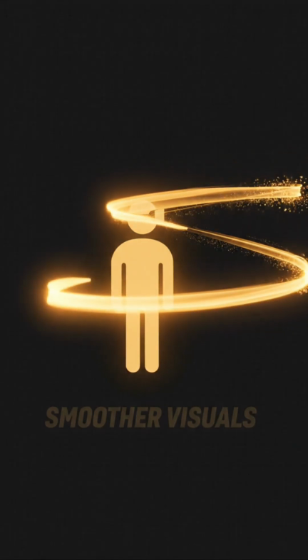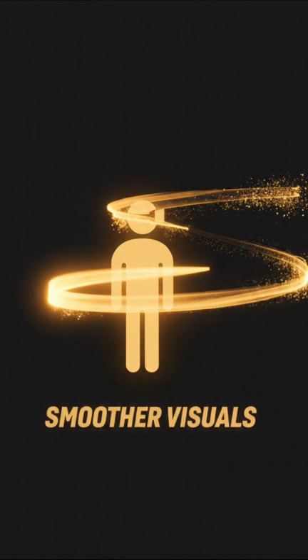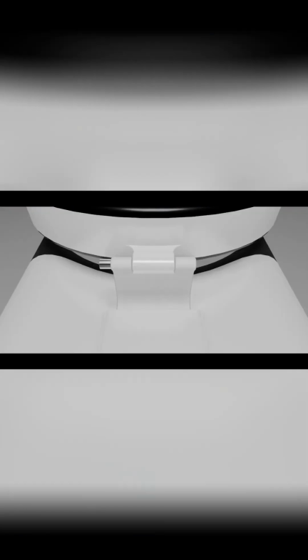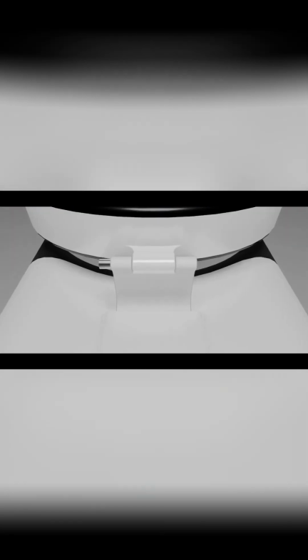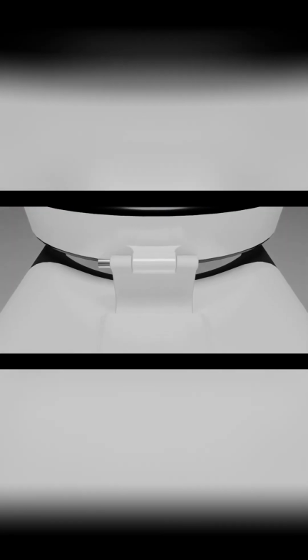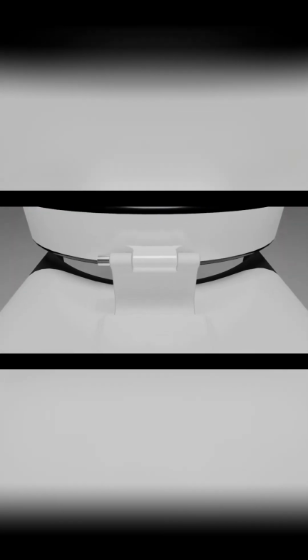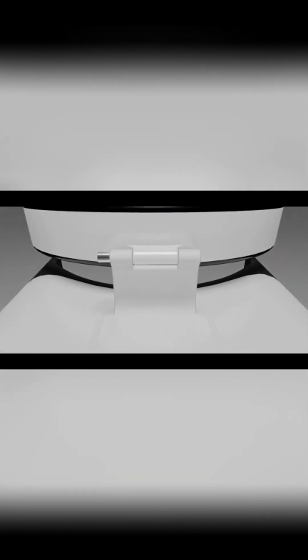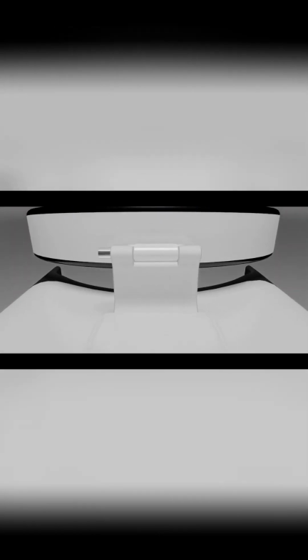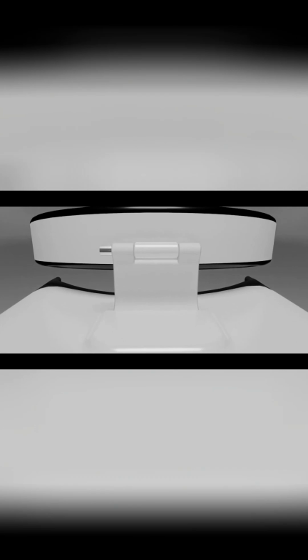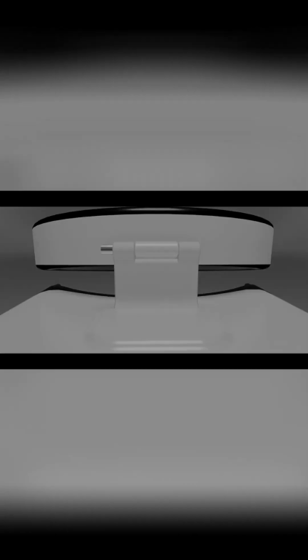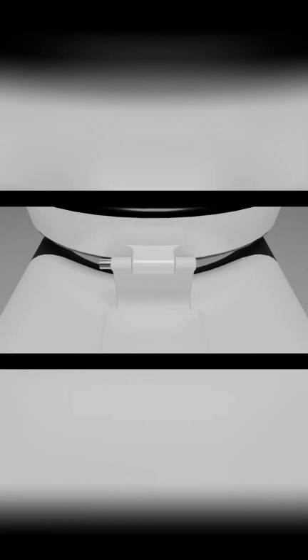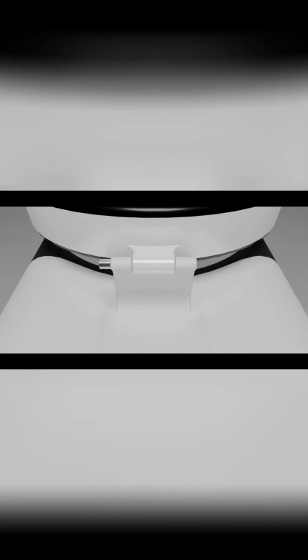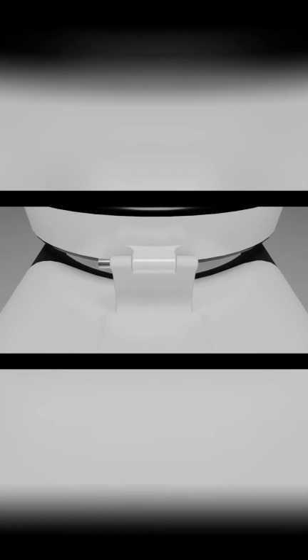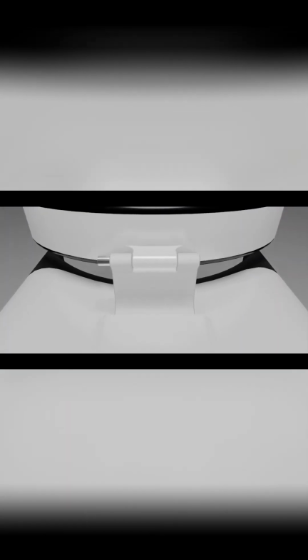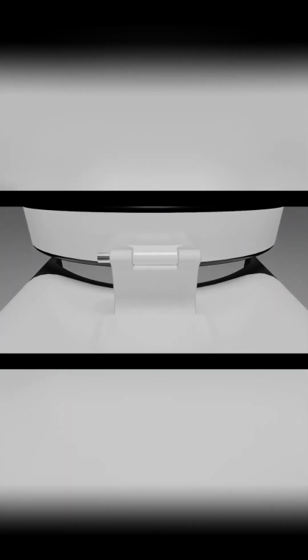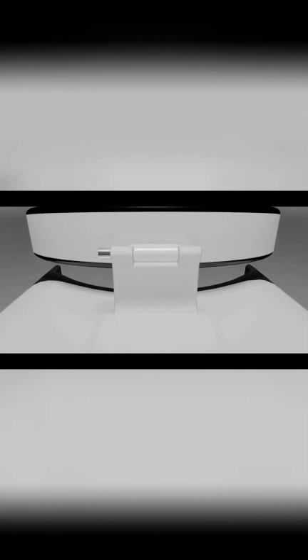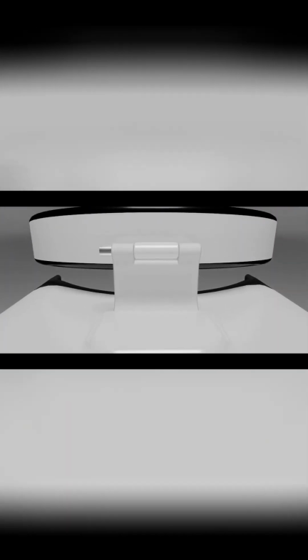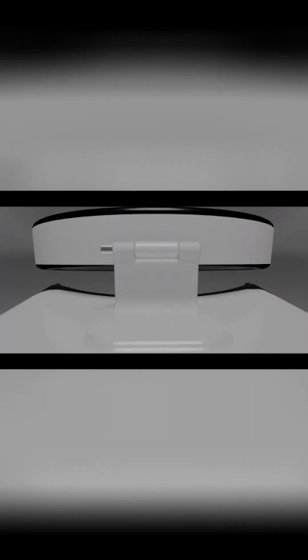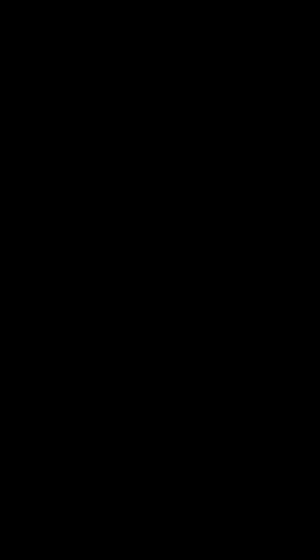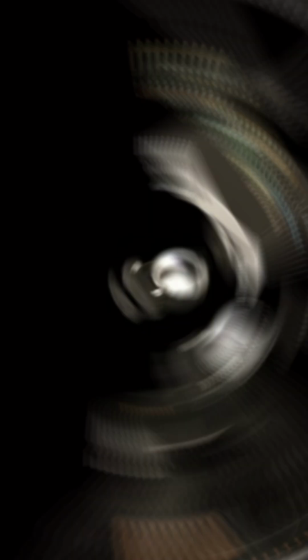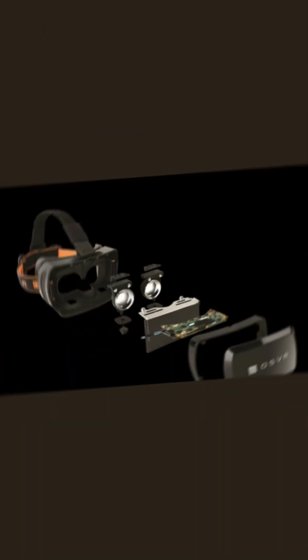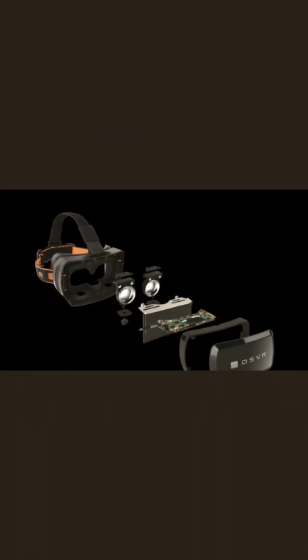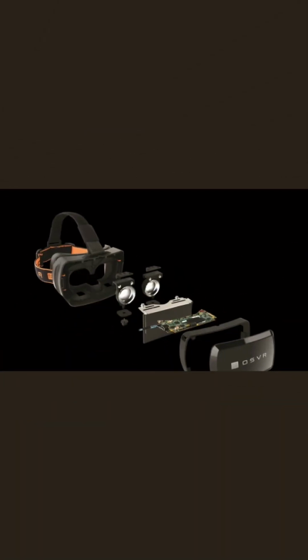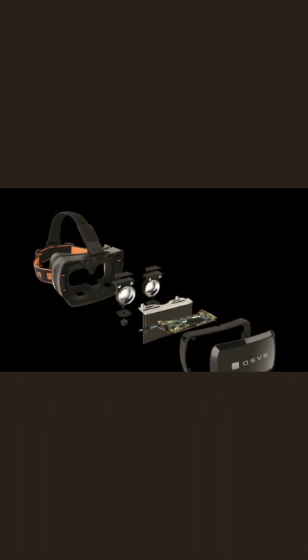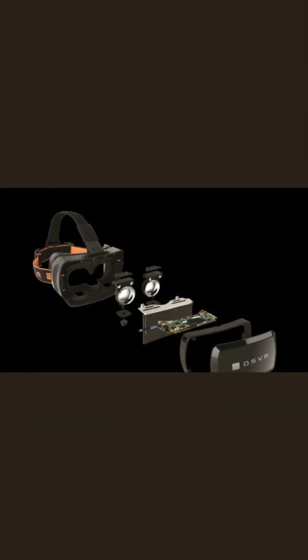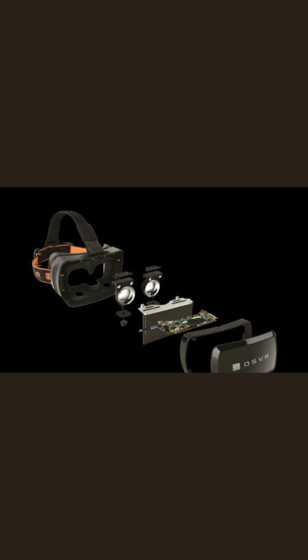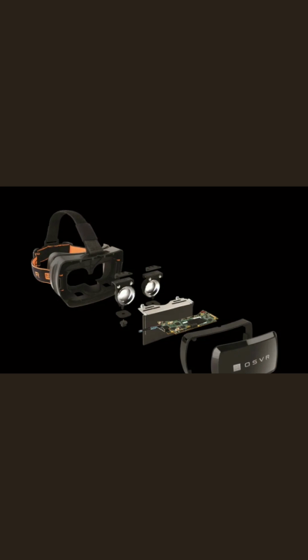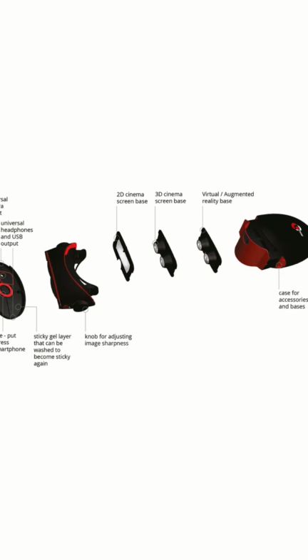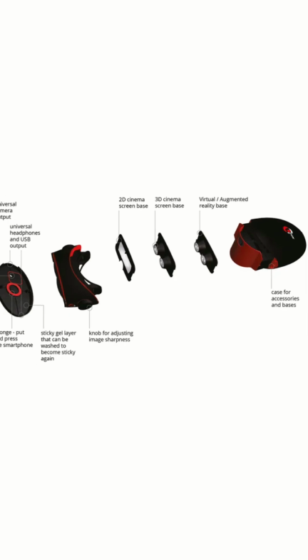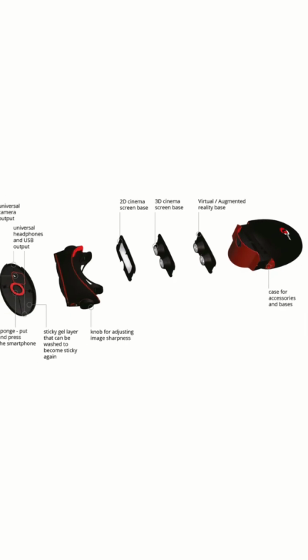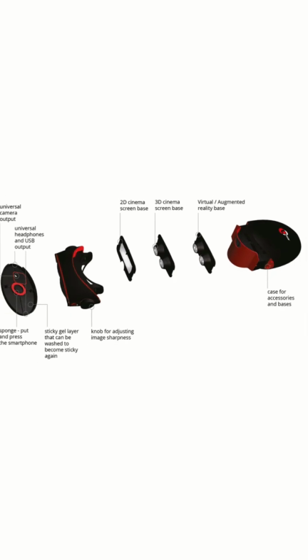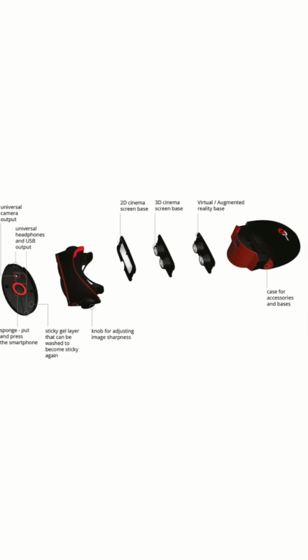Third, it's lighter and modular — just 440g with strap — and the 185g core can be upgraded or swapped.